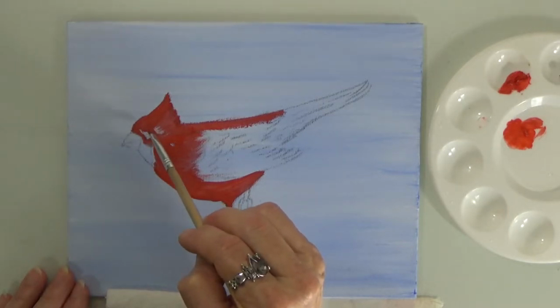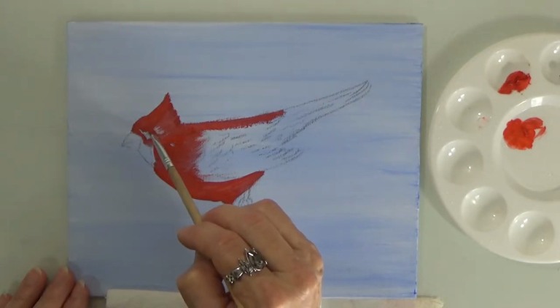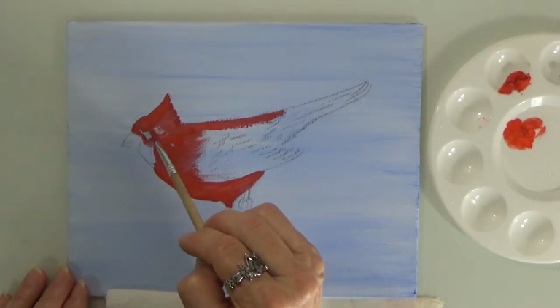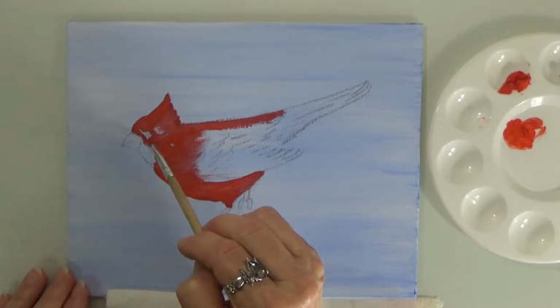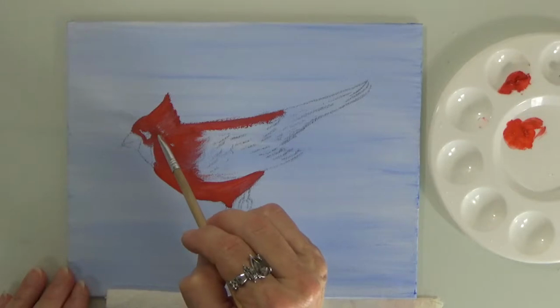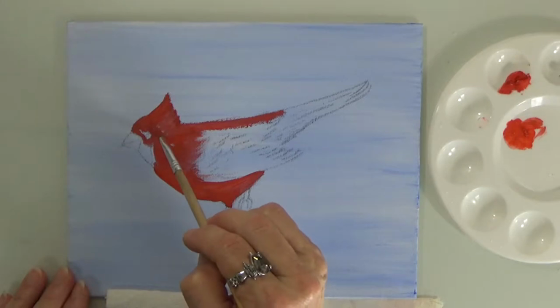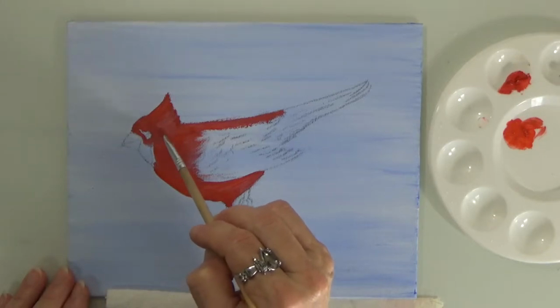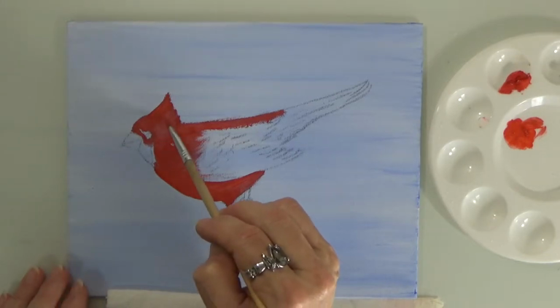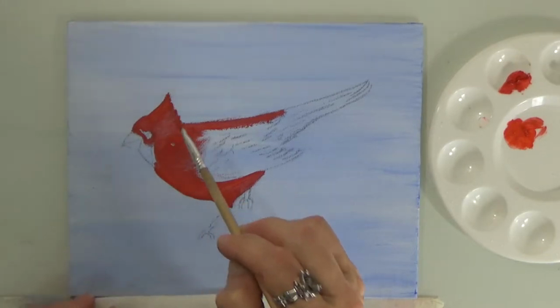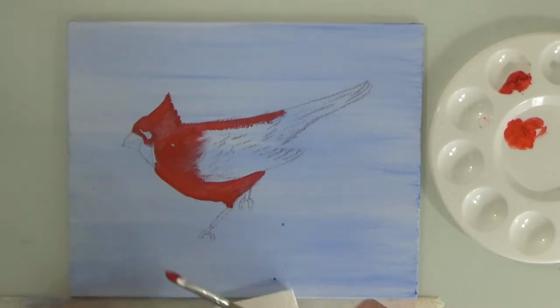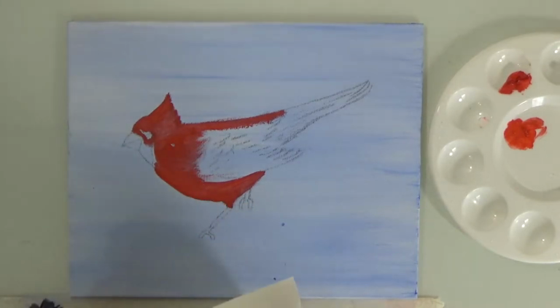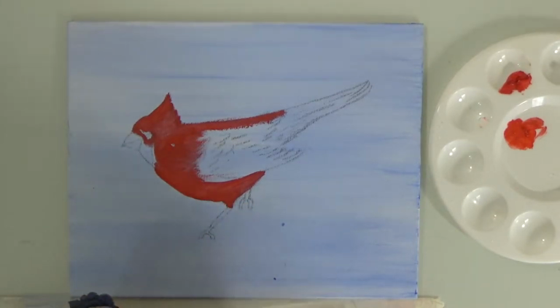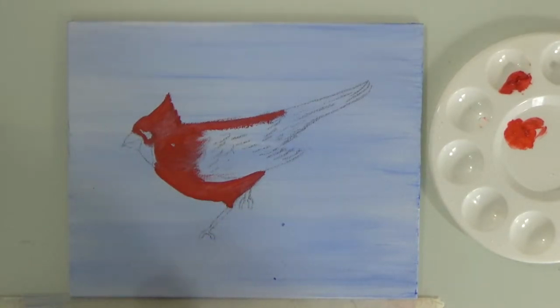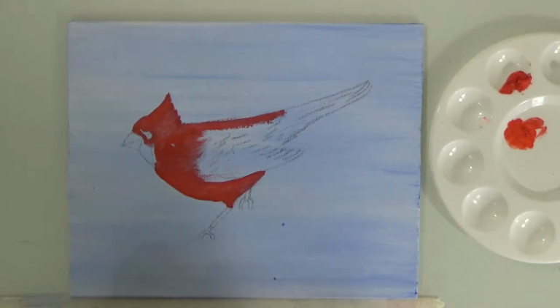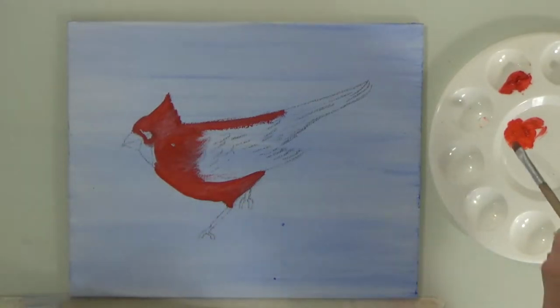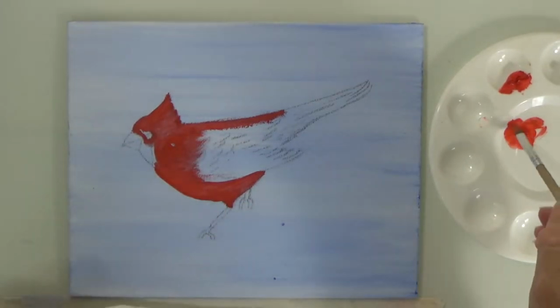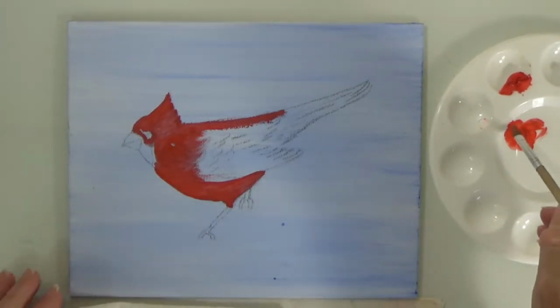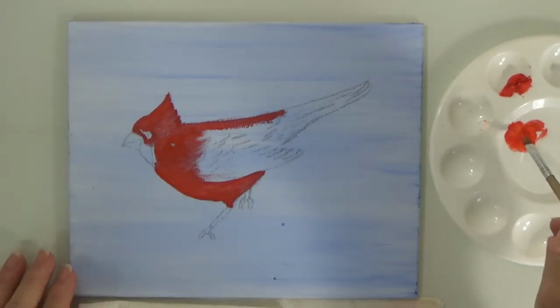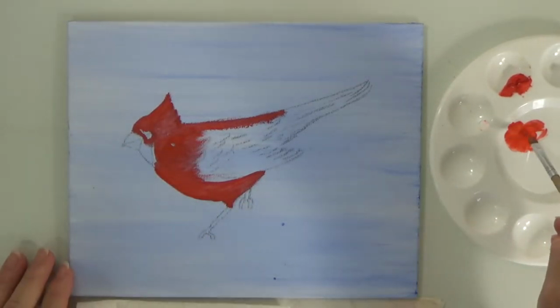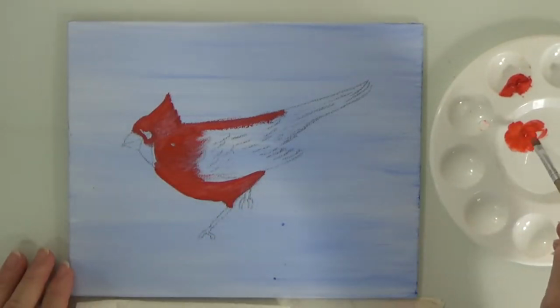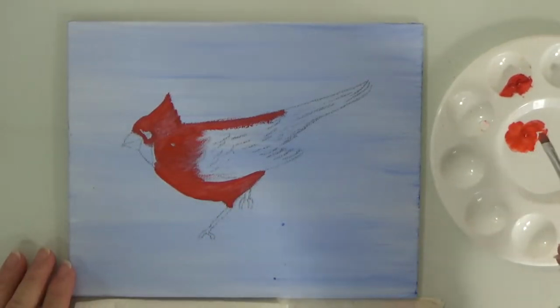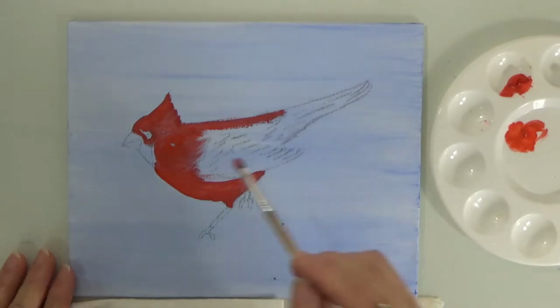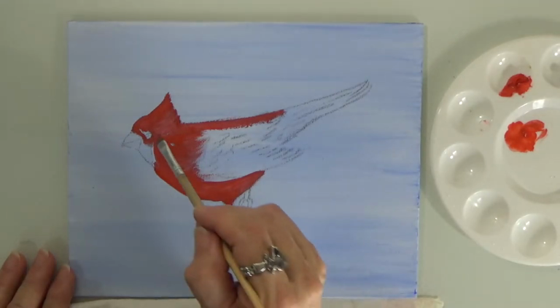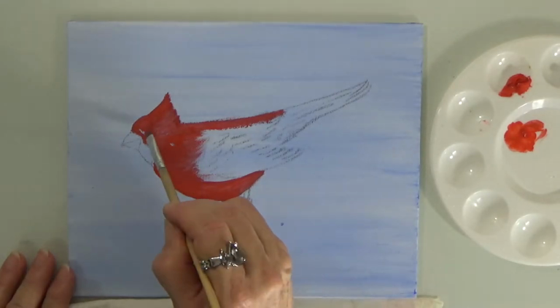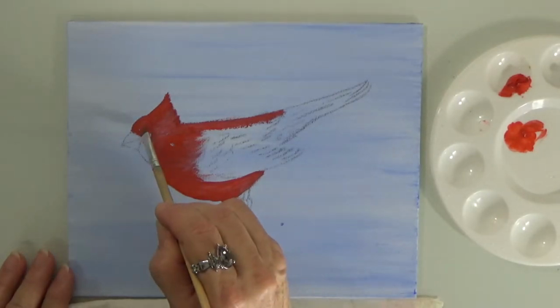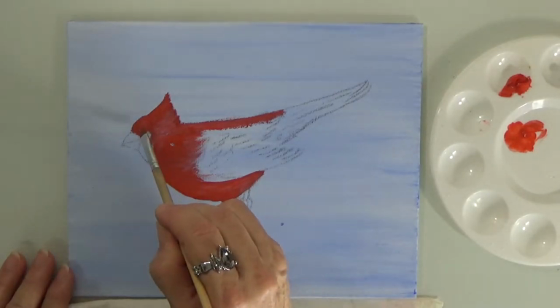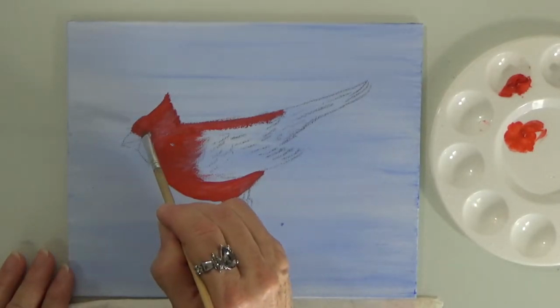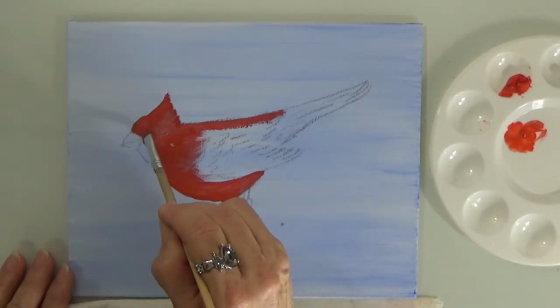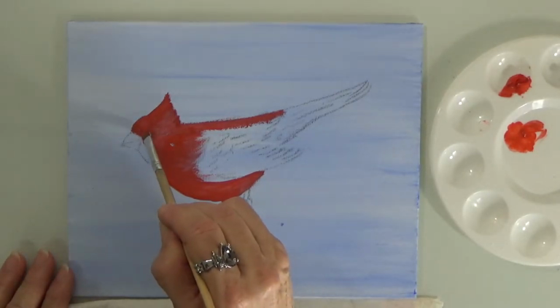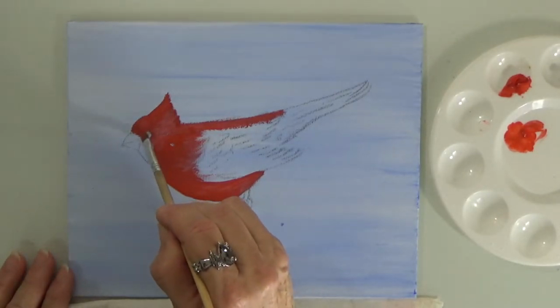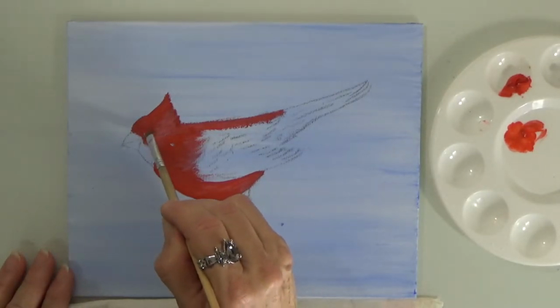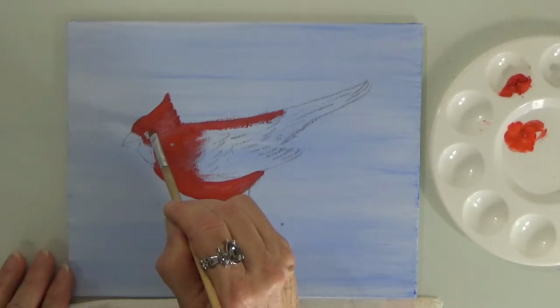Start playing again — start your video to play again — so that you've caught up to where I'm at.